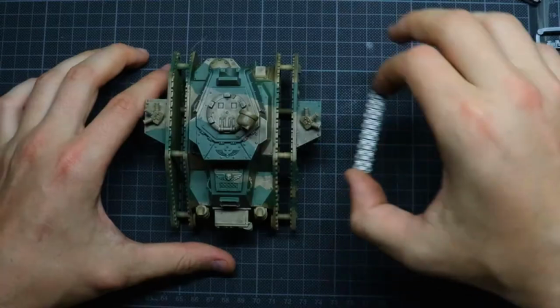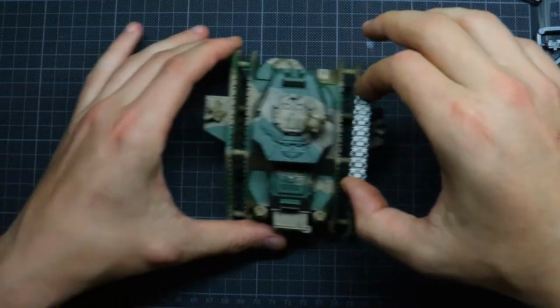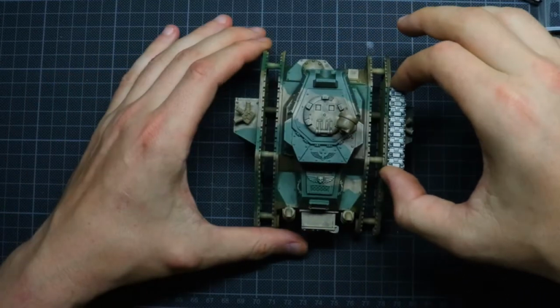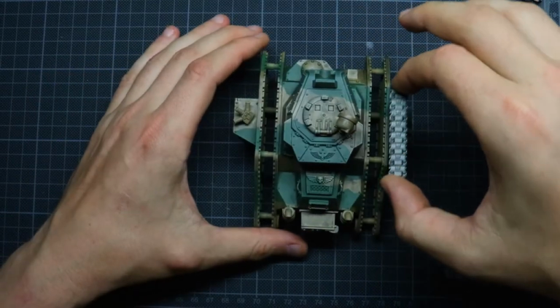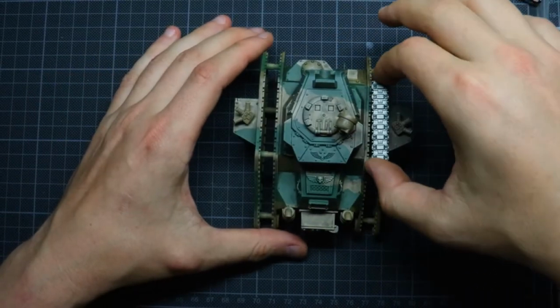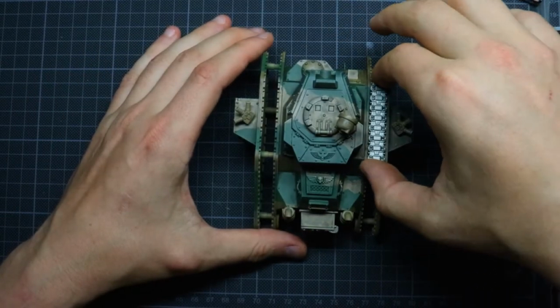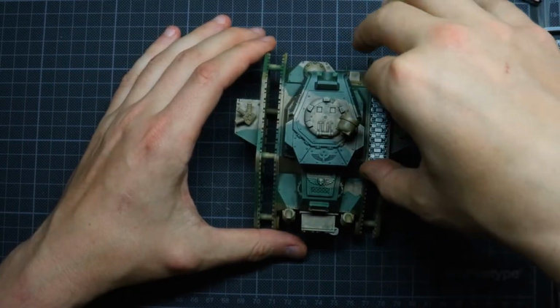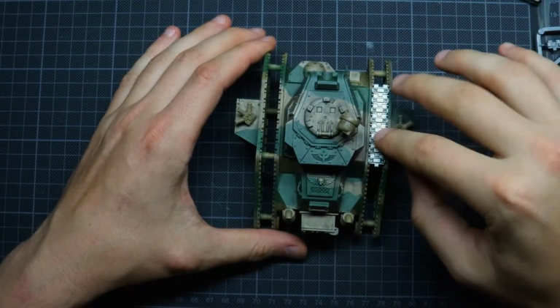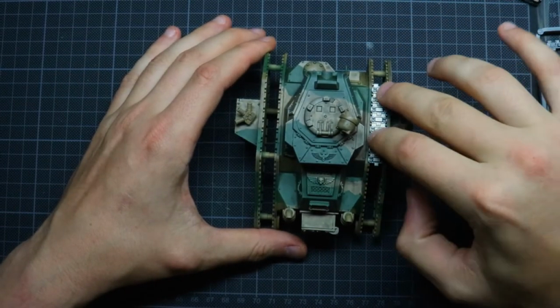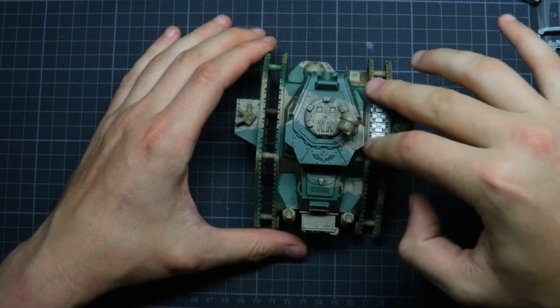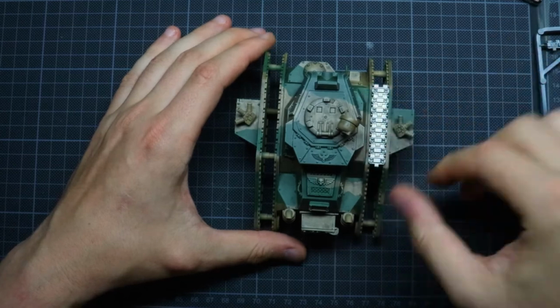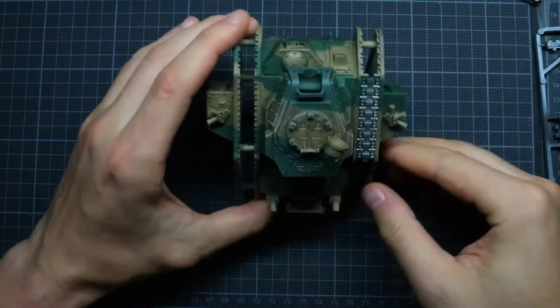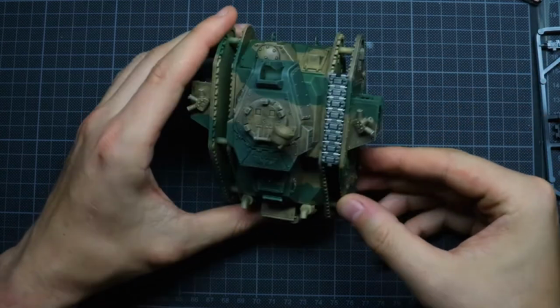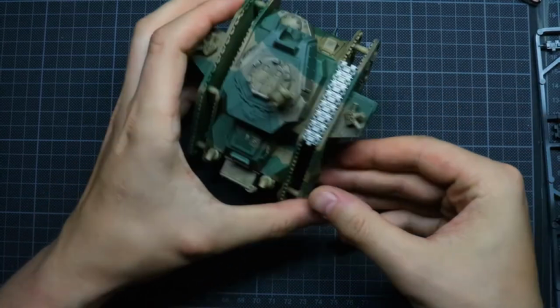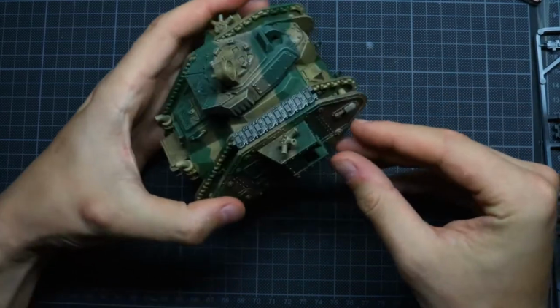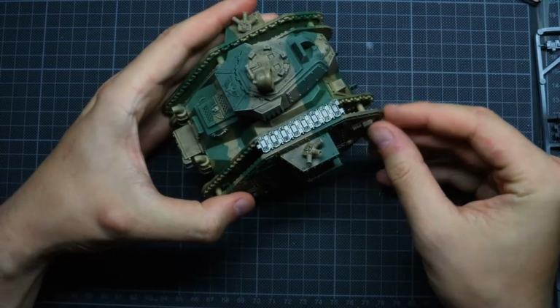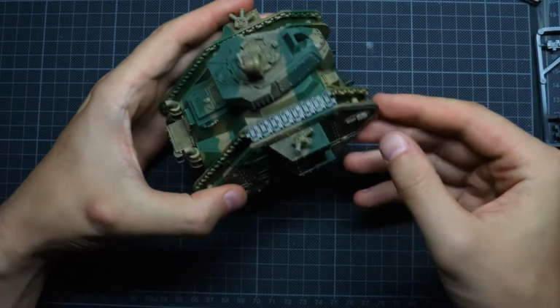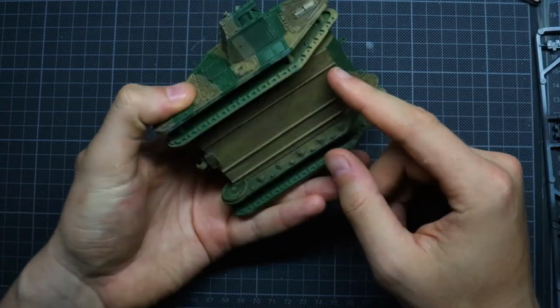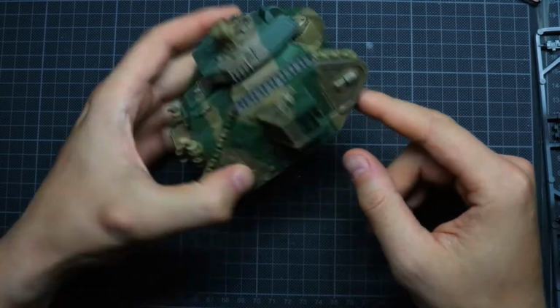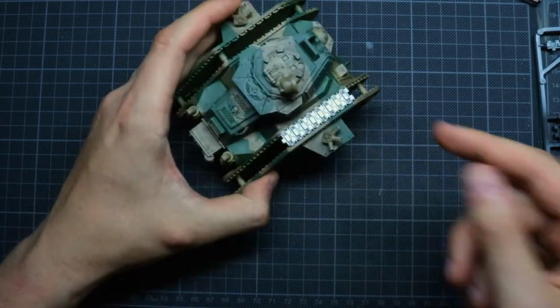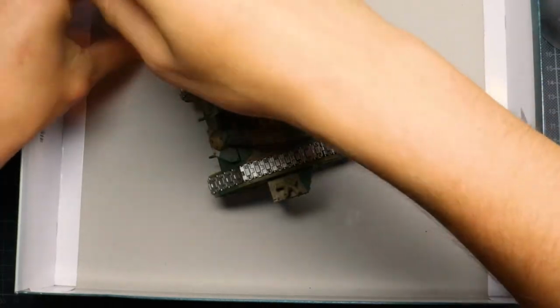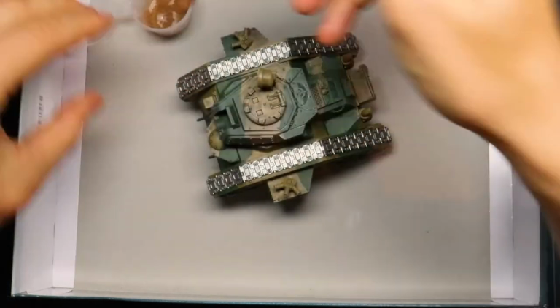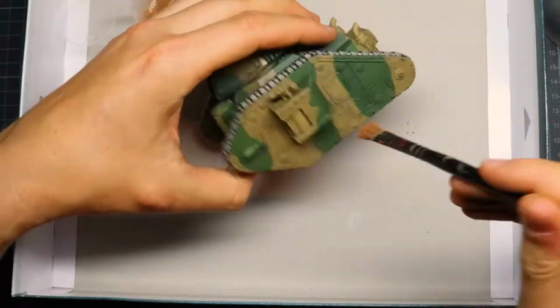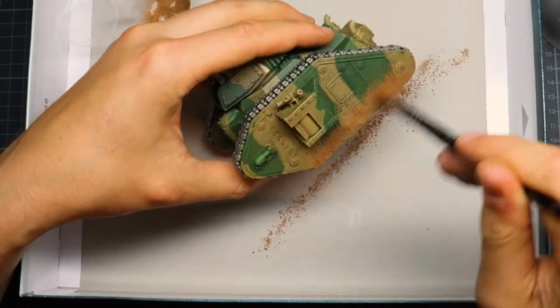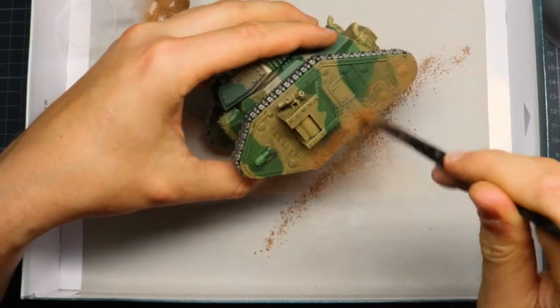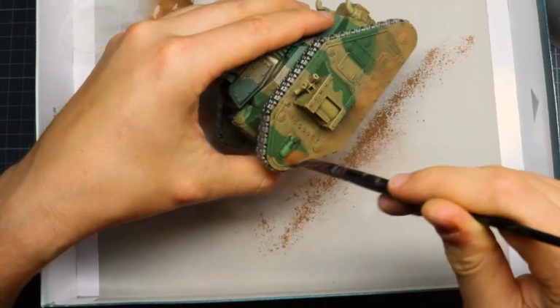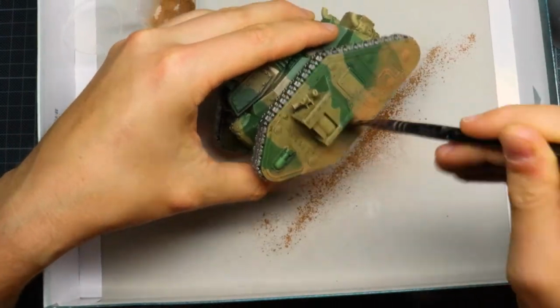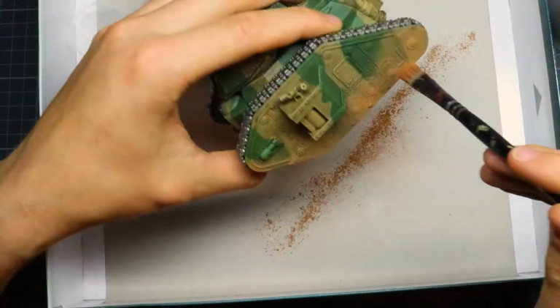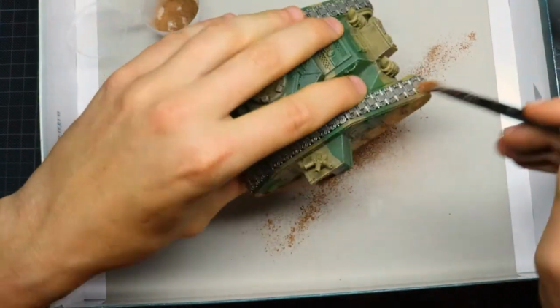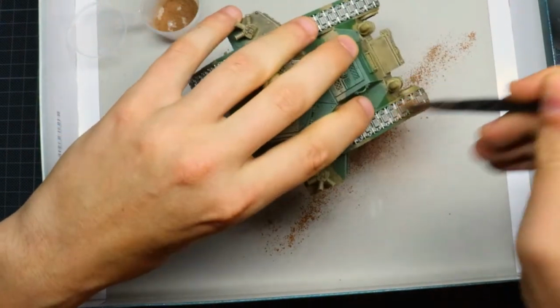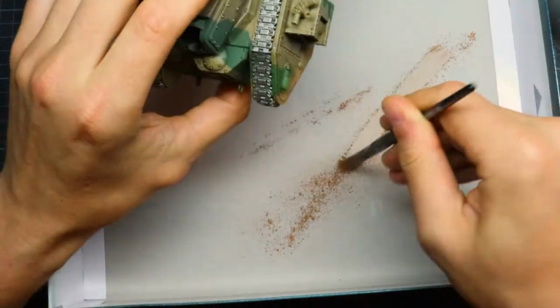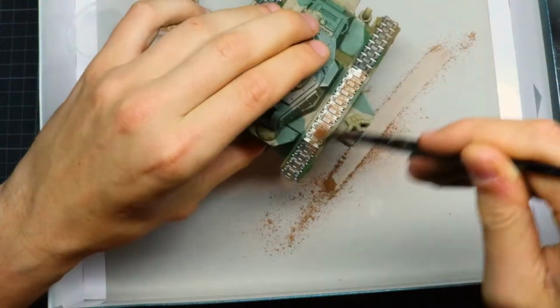Now we just have to put the tracks on with some super glue and then we're going to do some pigments. First we're going to do some dry ones and then we're going to mix them with some caparol and some water, just so it holds better on the model.